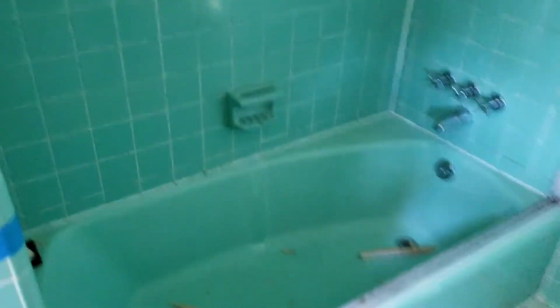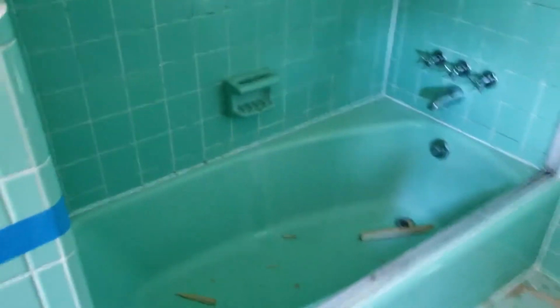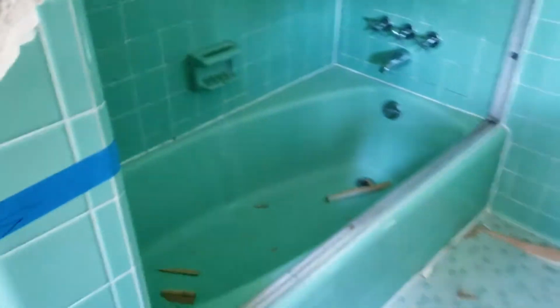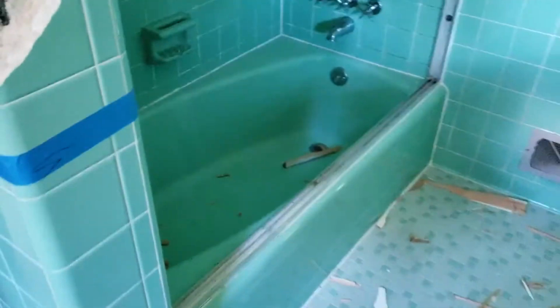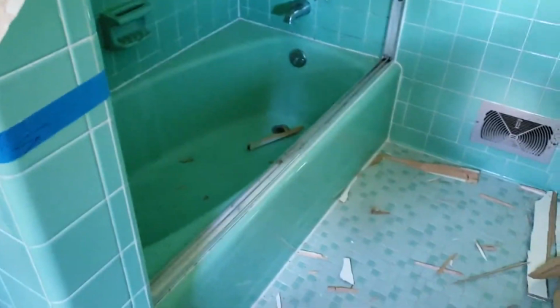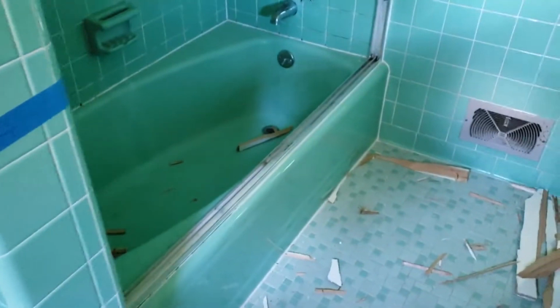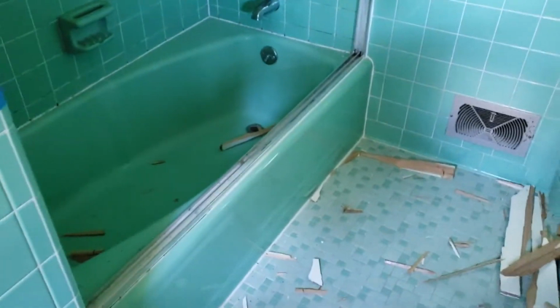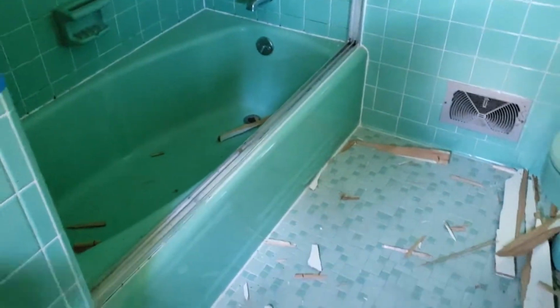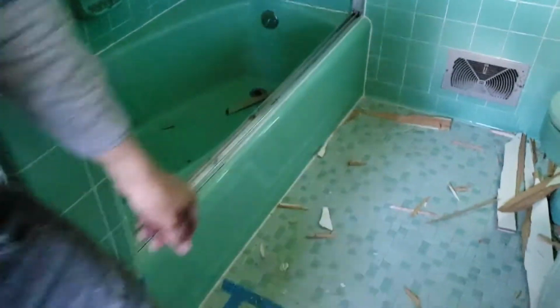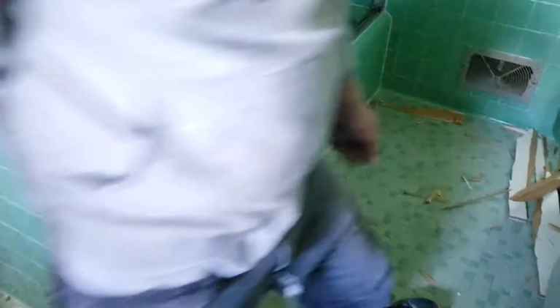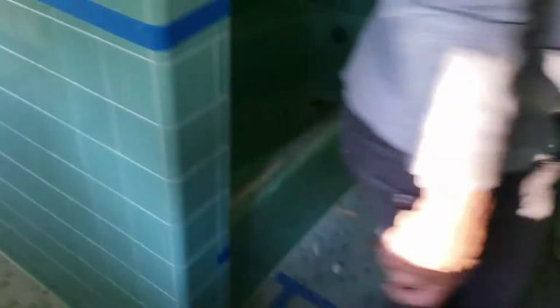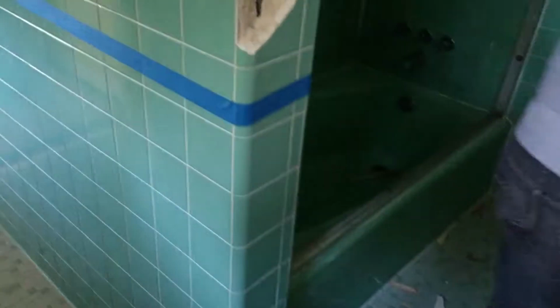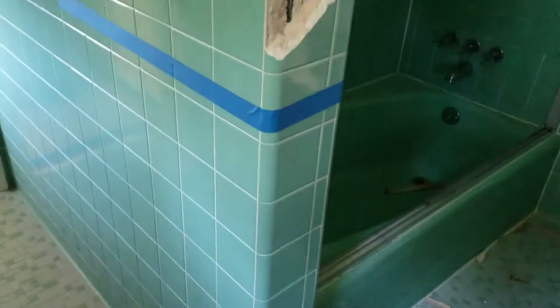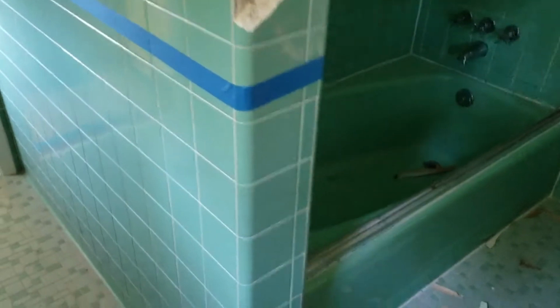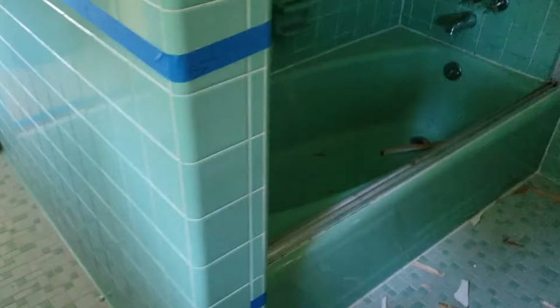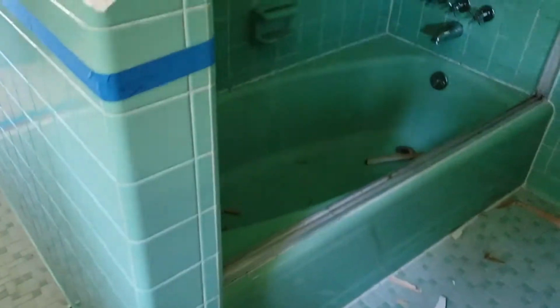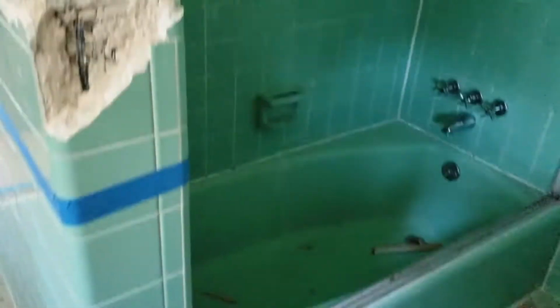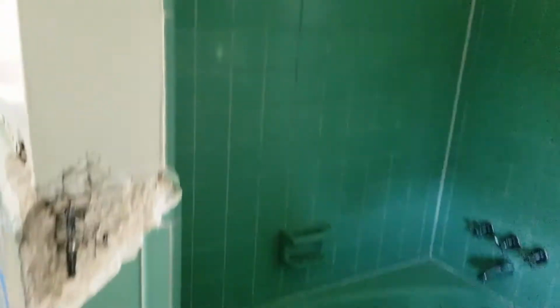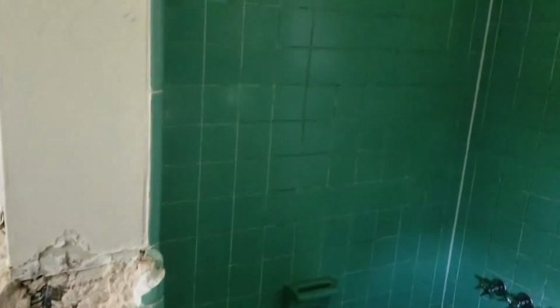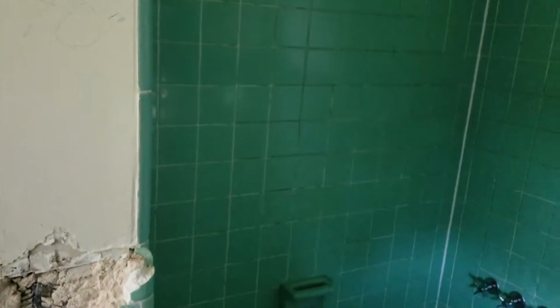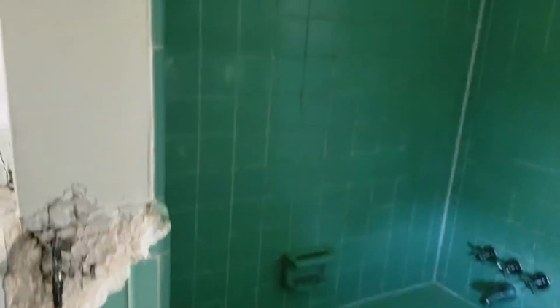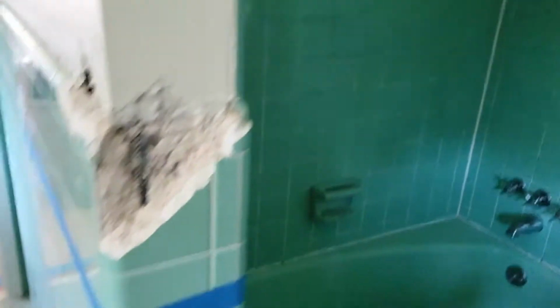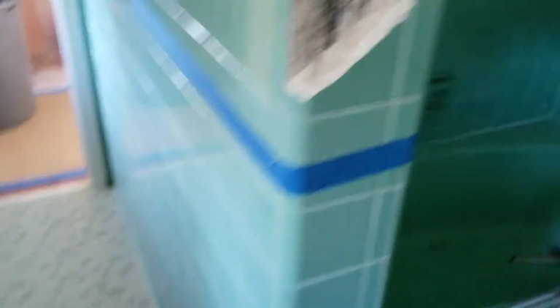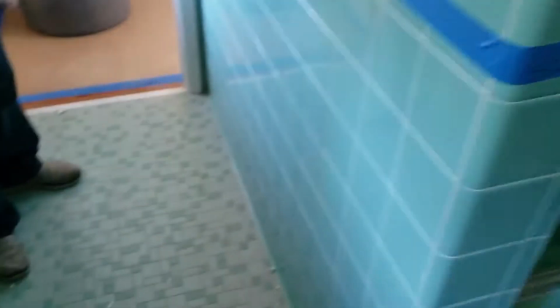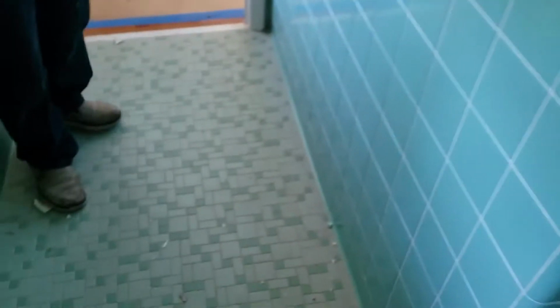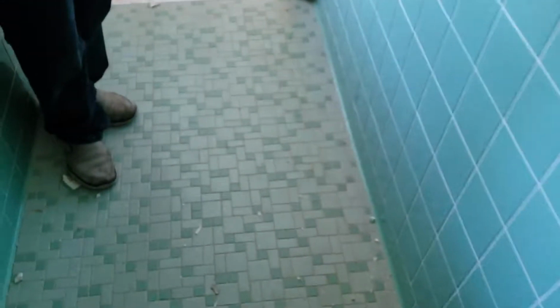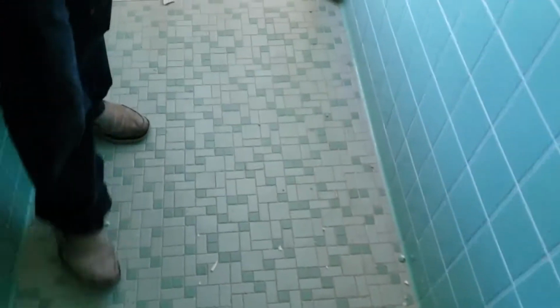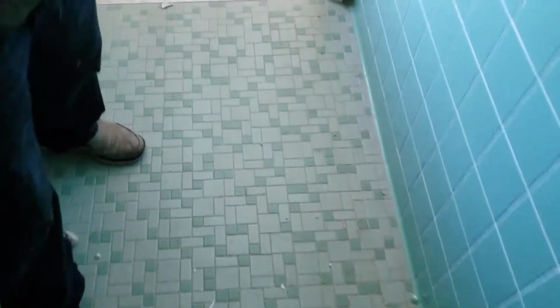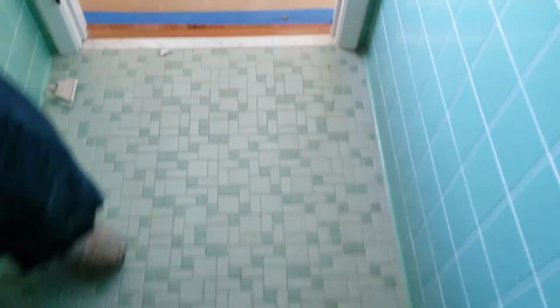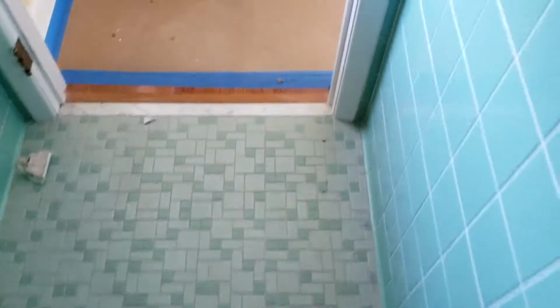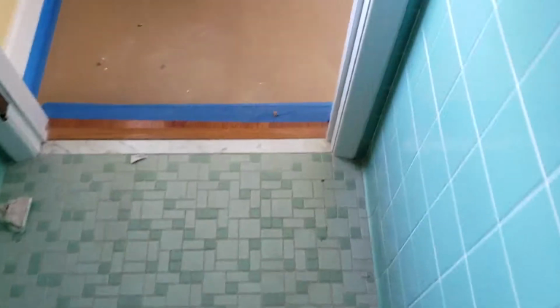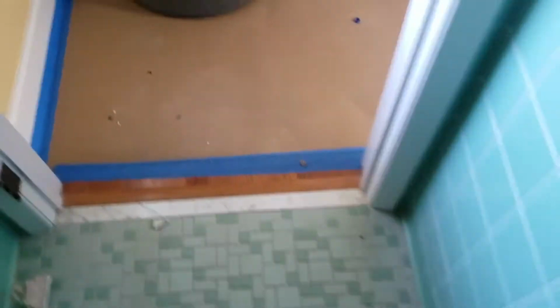We put the Prescott Touch on it — a walk-in shower with backrest and bench, double niche in the wall, and new tile in the floor.